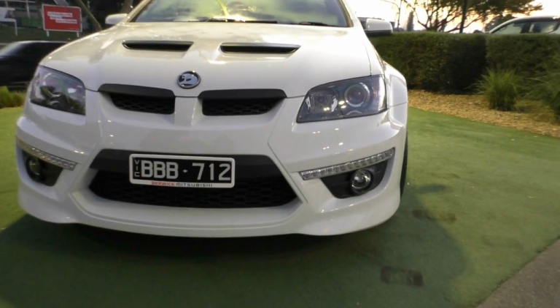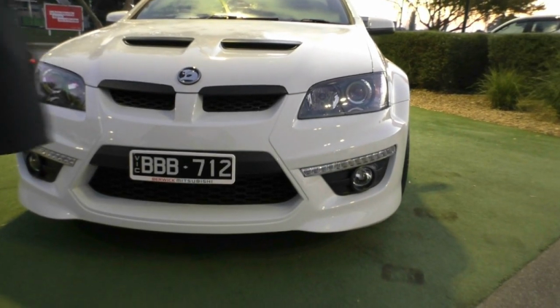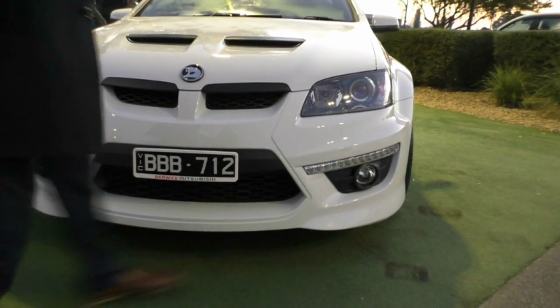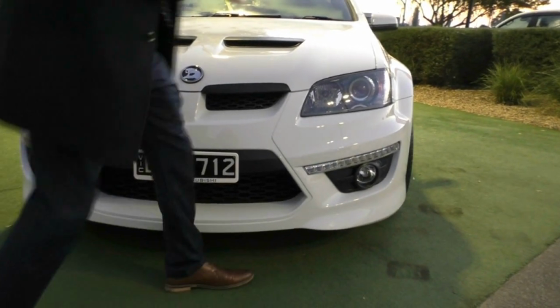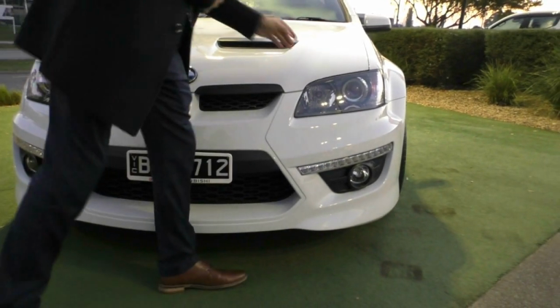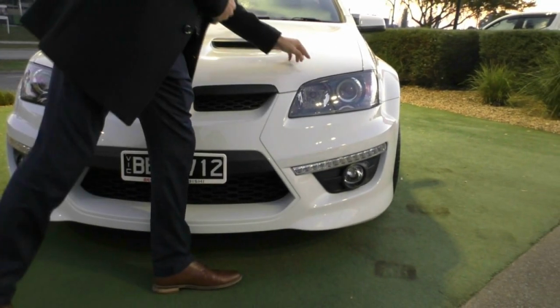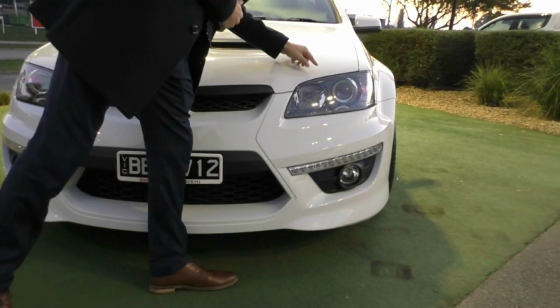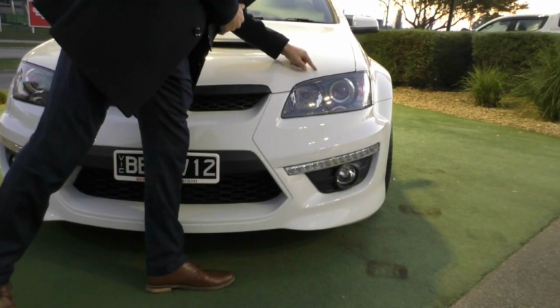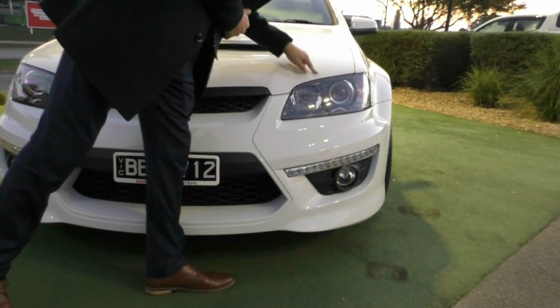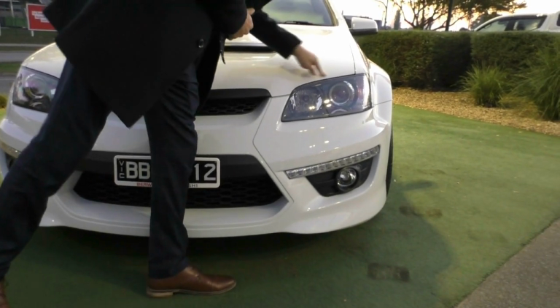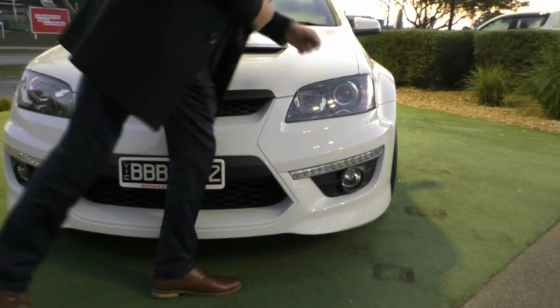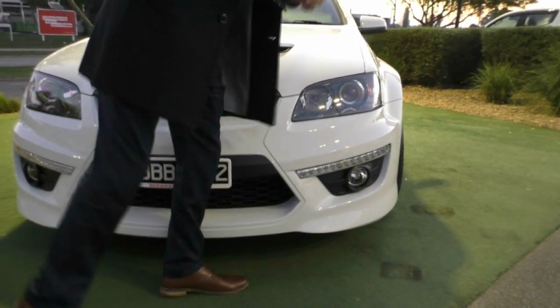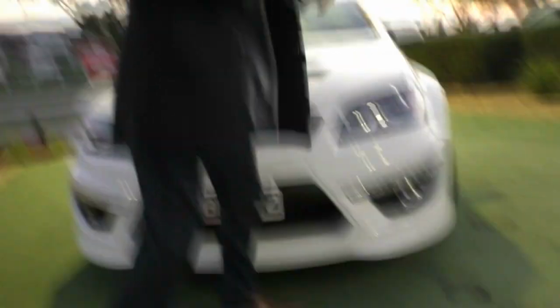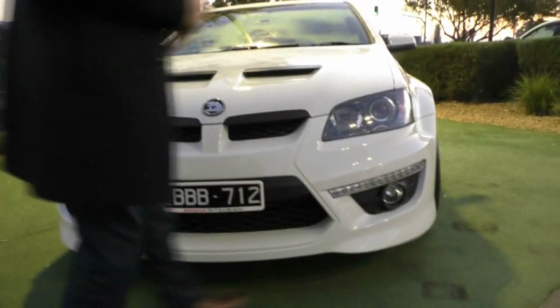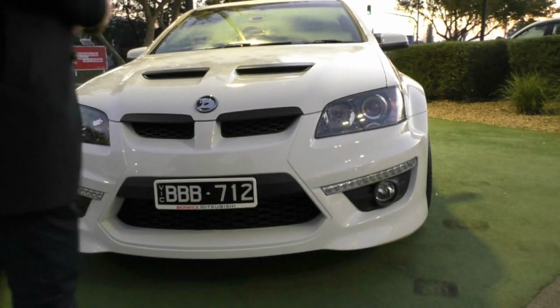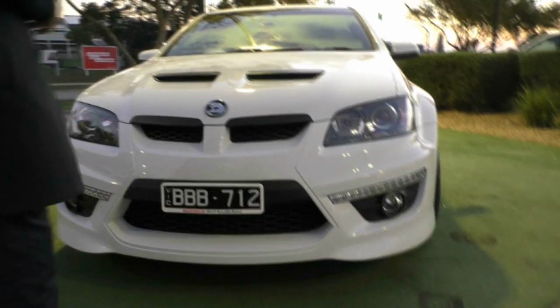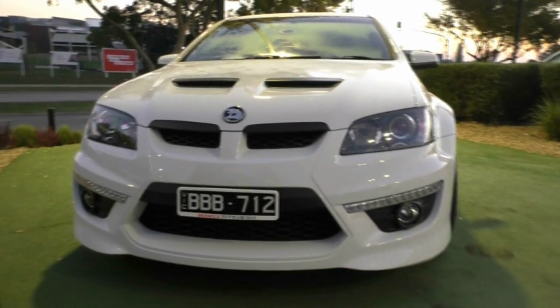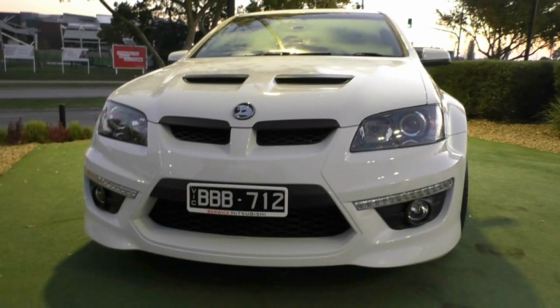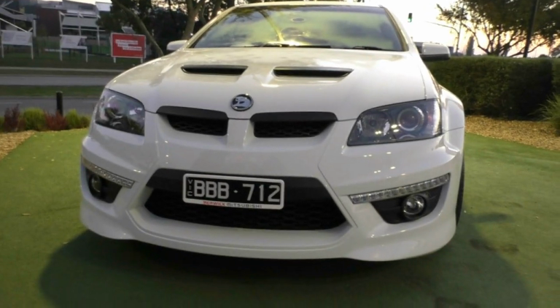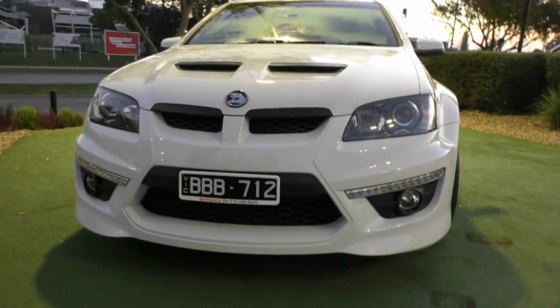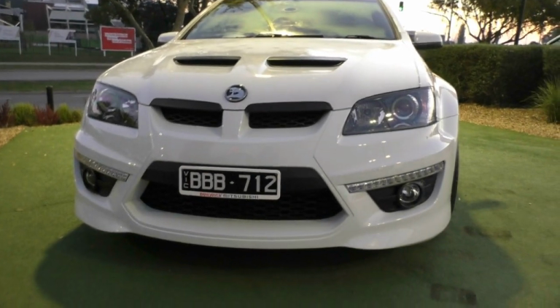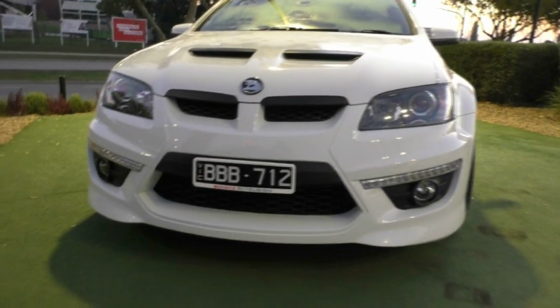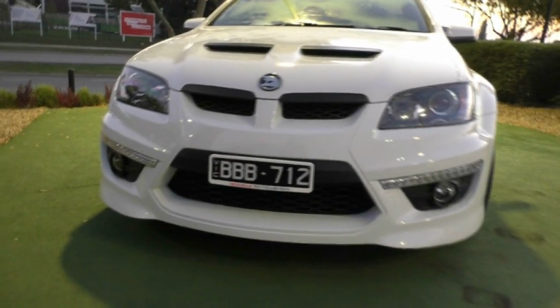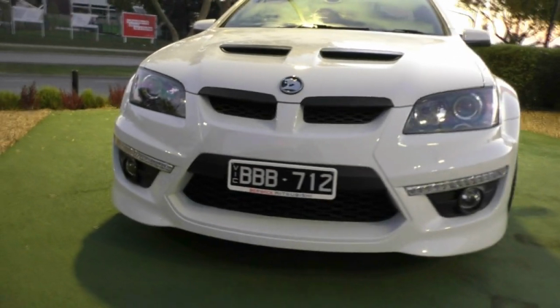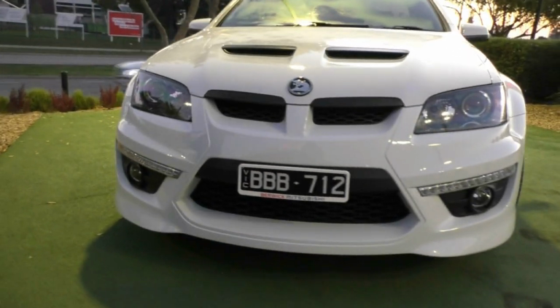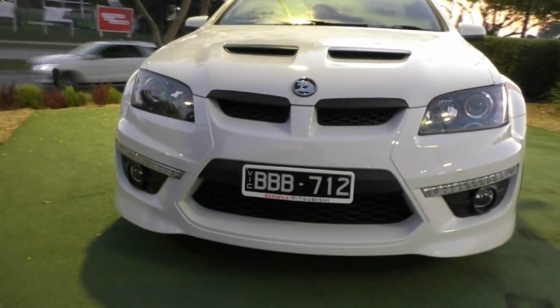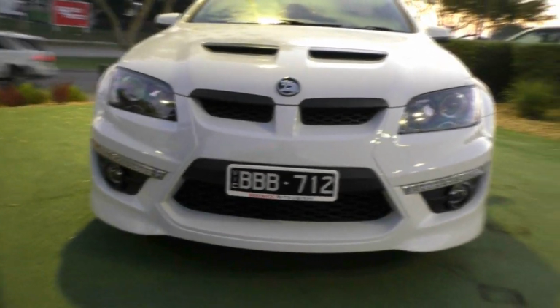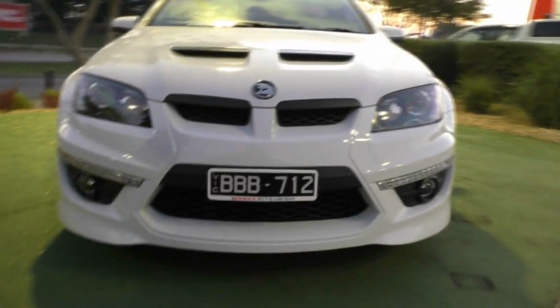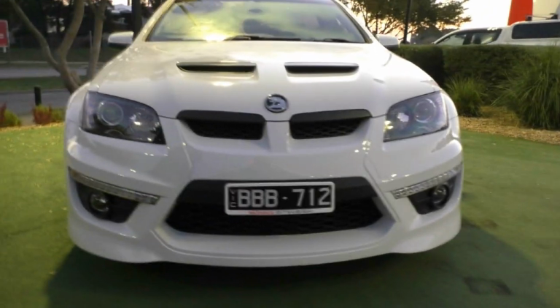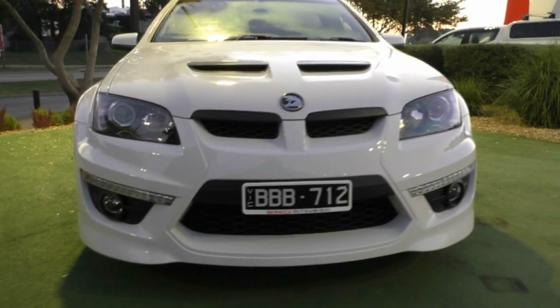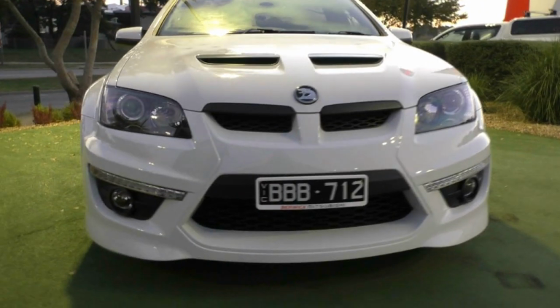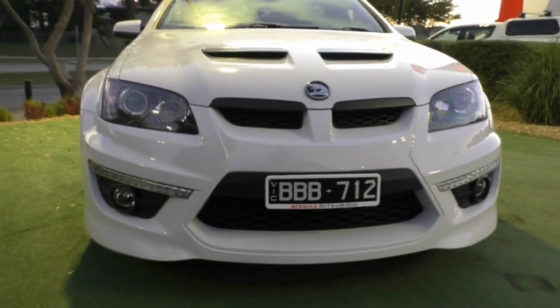If I'm being super picky, there was what I thought might be a stone chip, but it's just a bit of dirt. Other than that, the front presents absolutely fantastic.